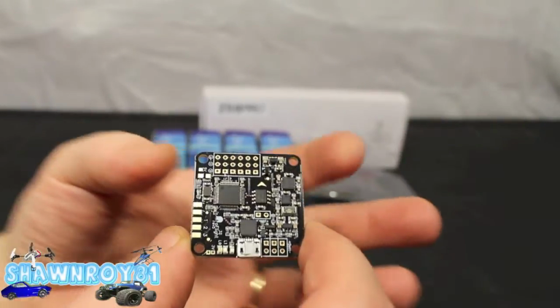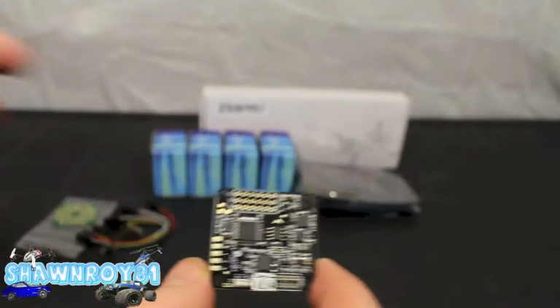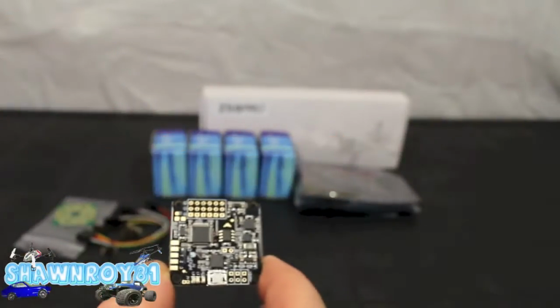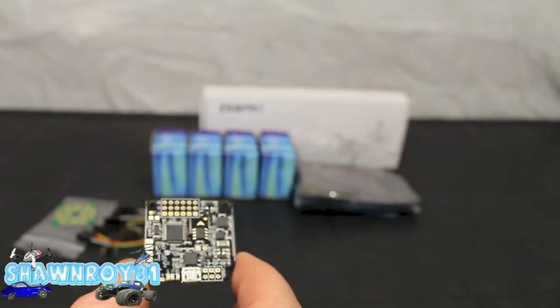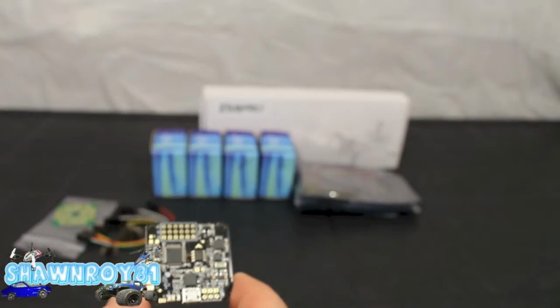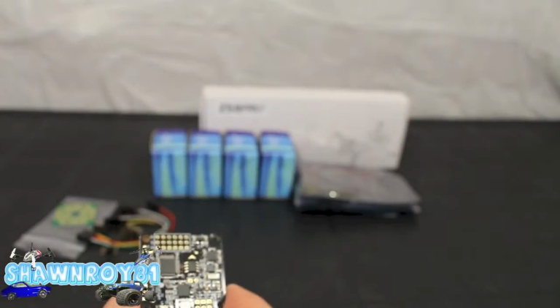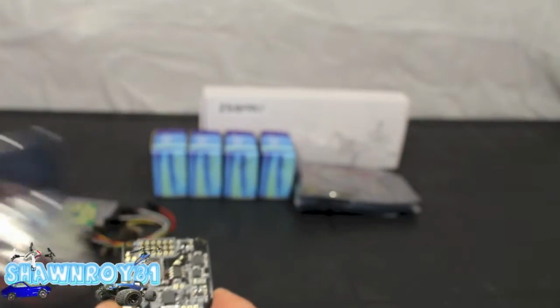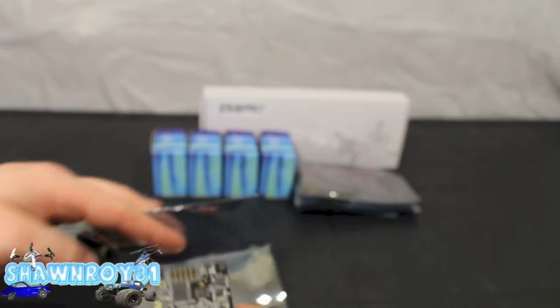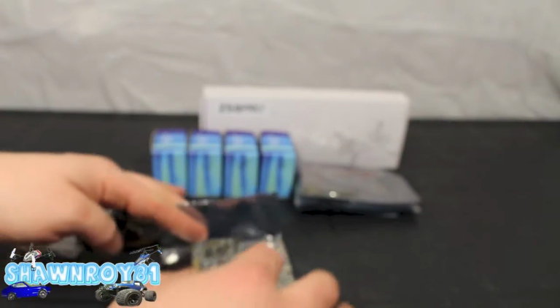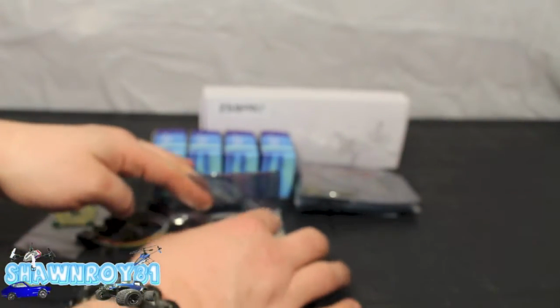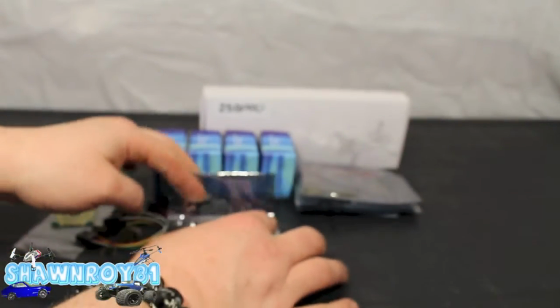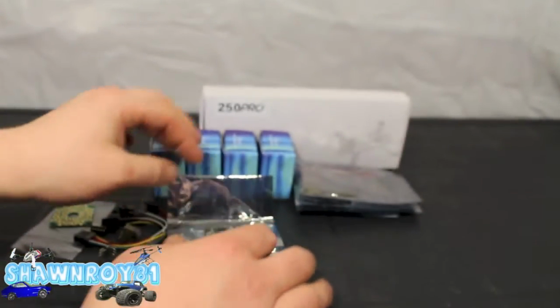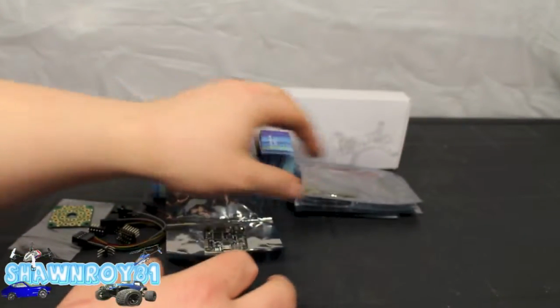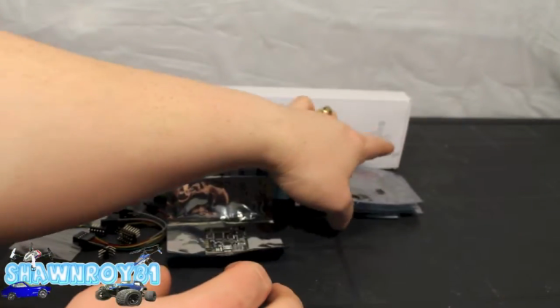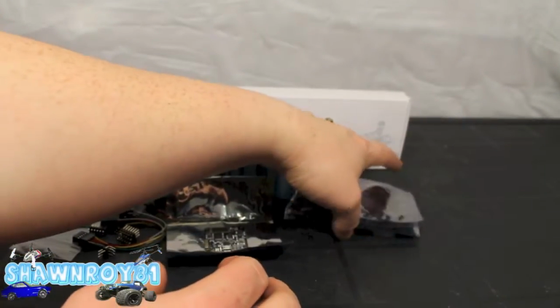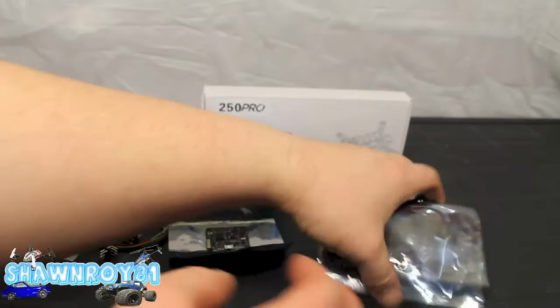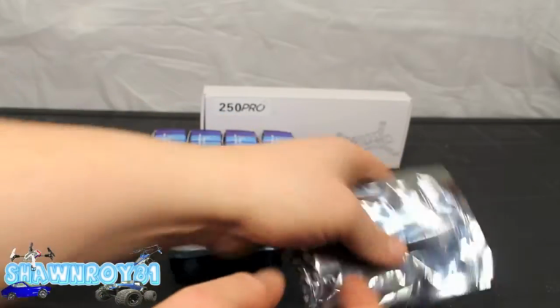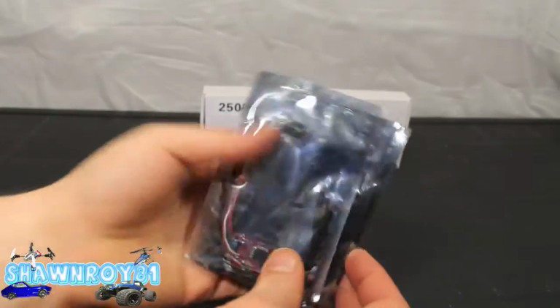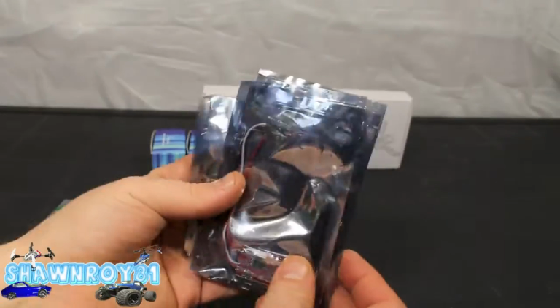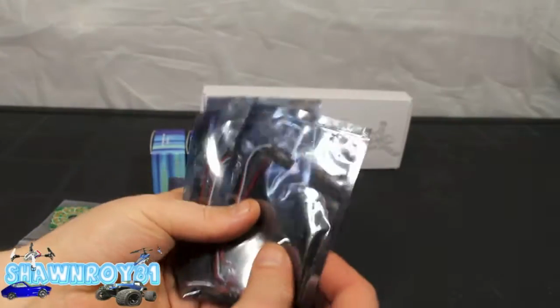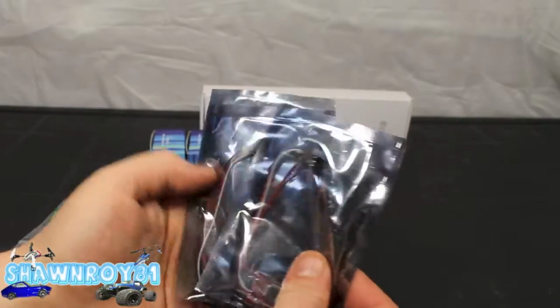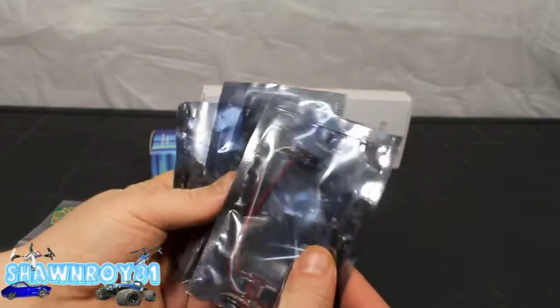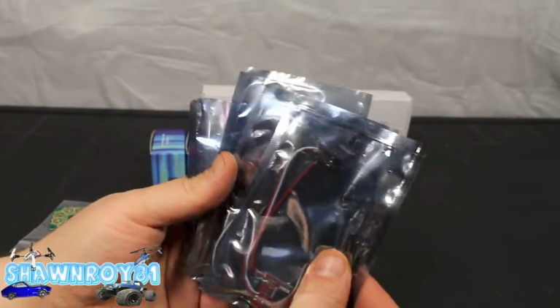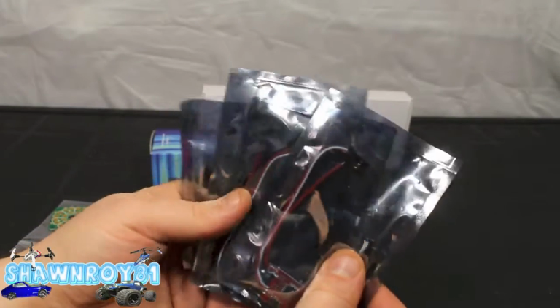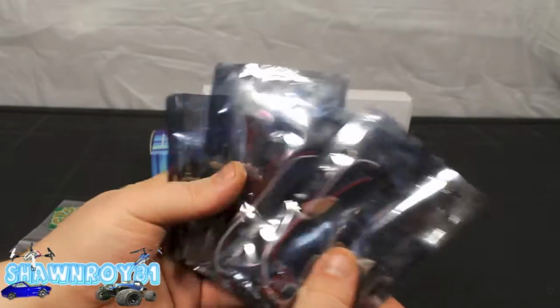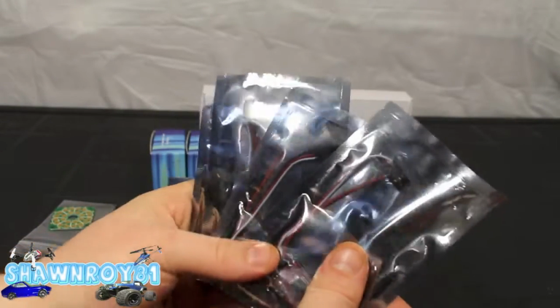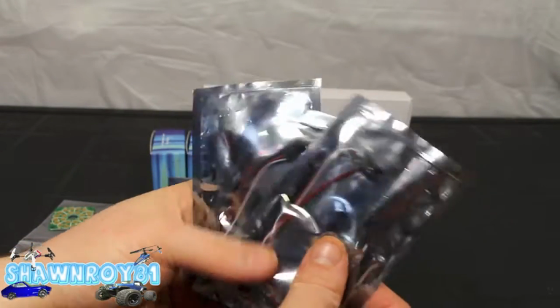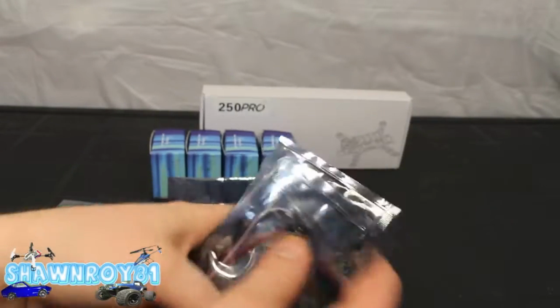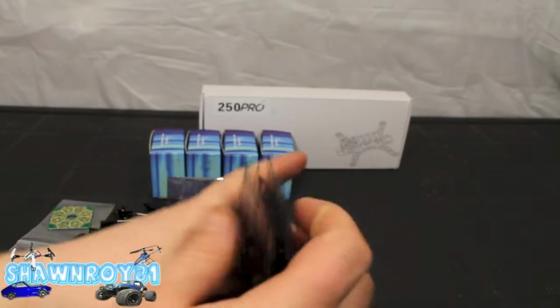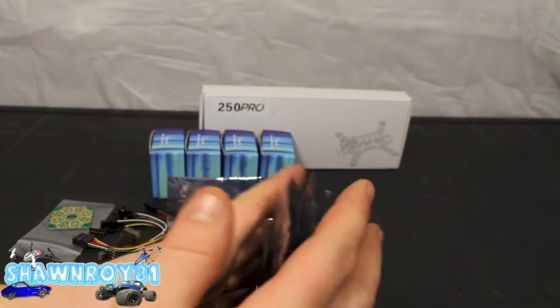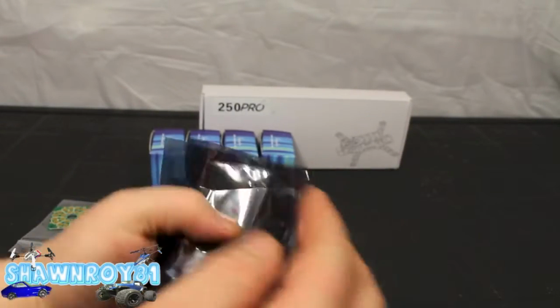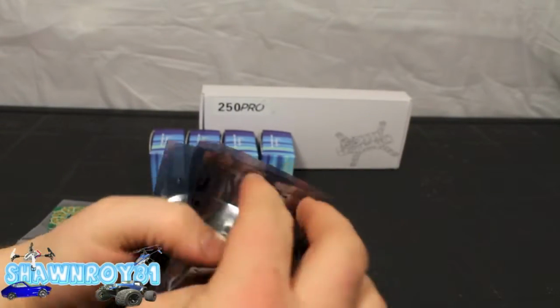So everything needs to be soldered on there — pins, so on and so forth. It'll be fun, I like doing that kind of stuff. And here we have four ESCs.